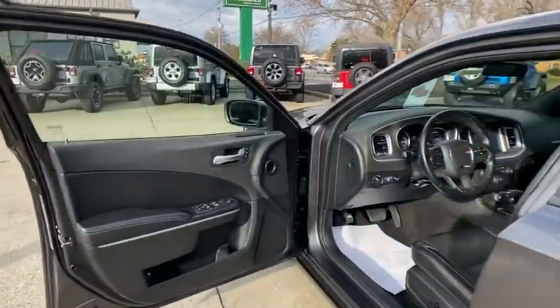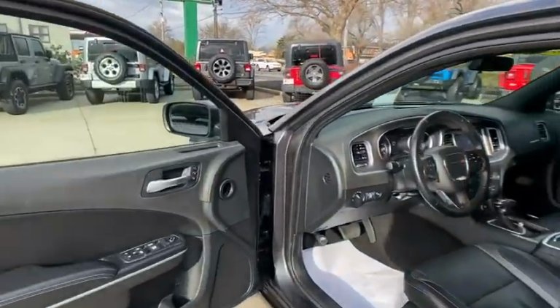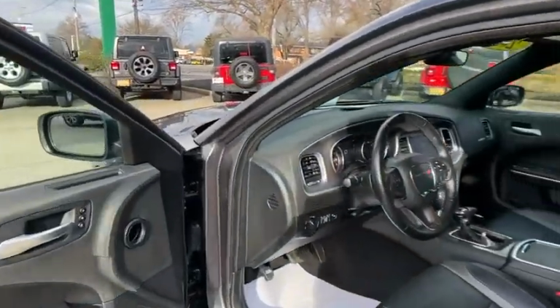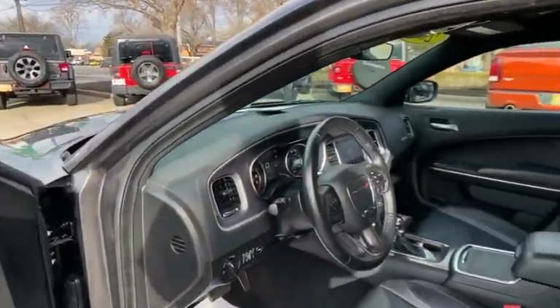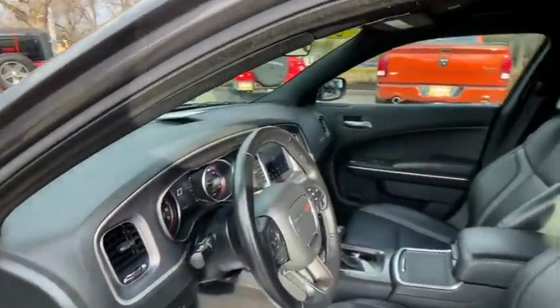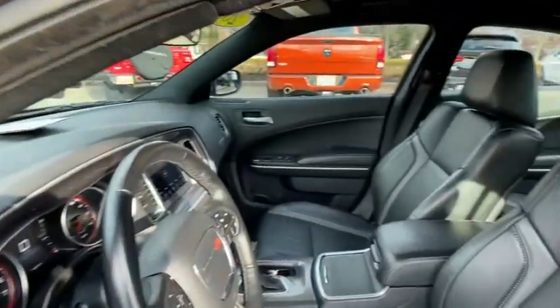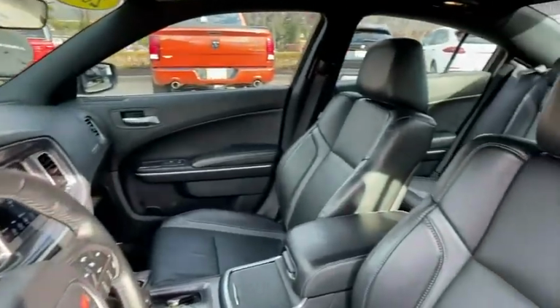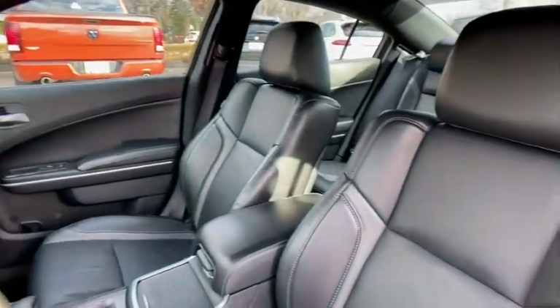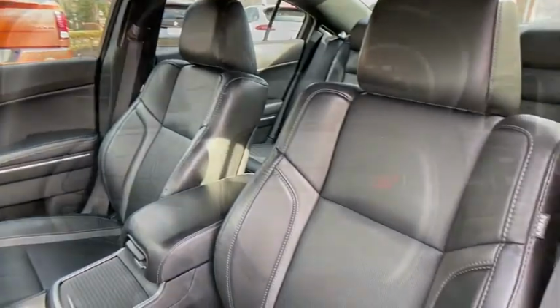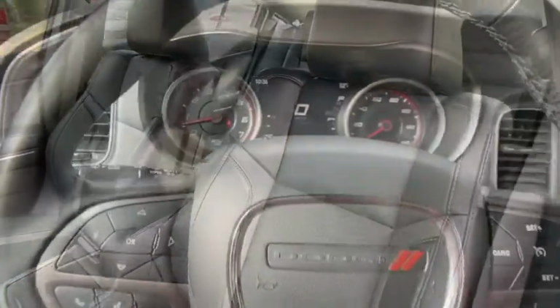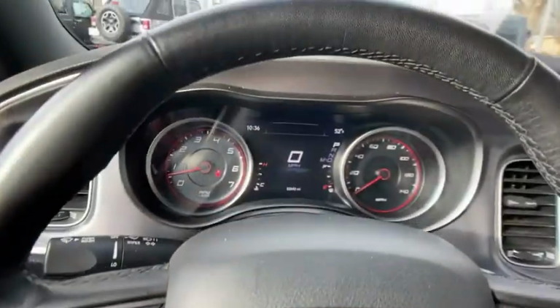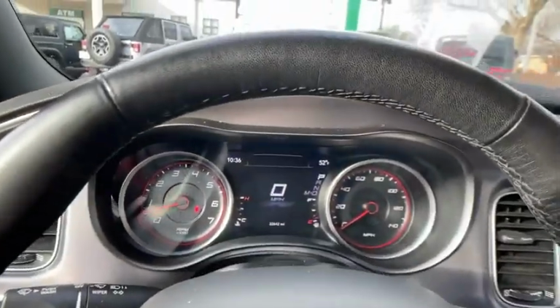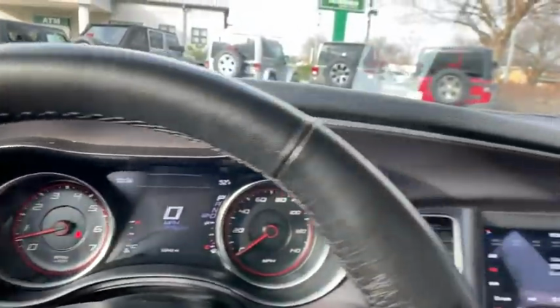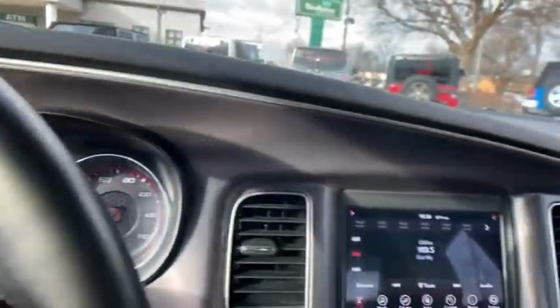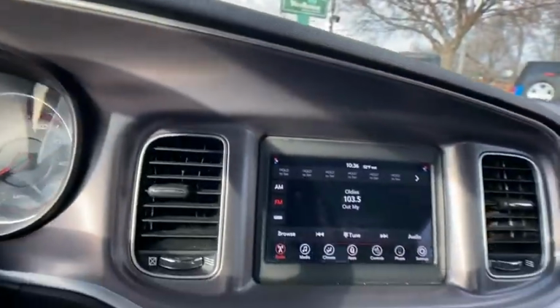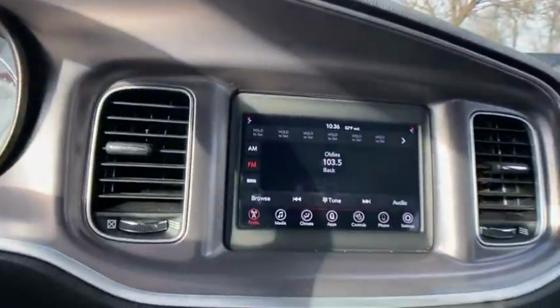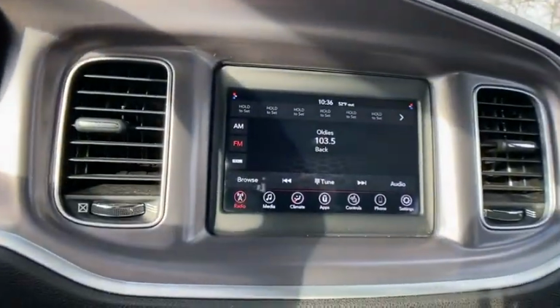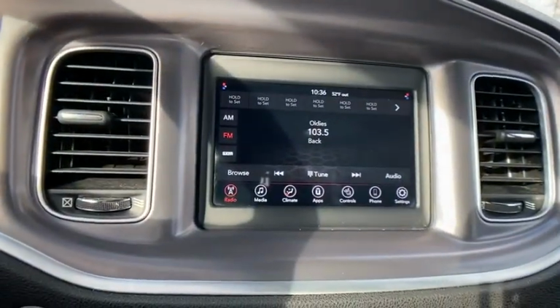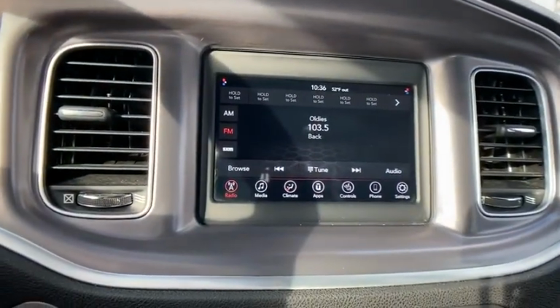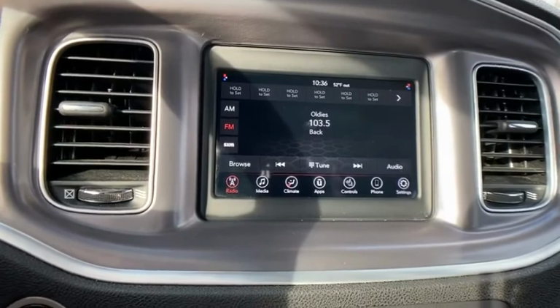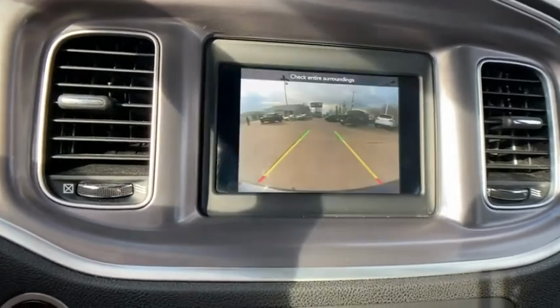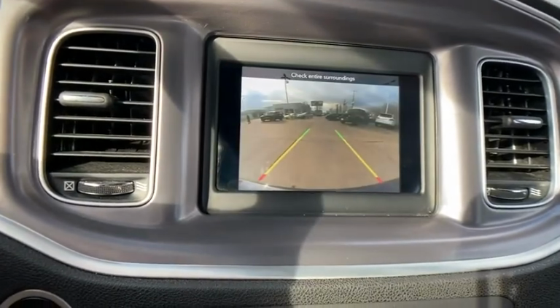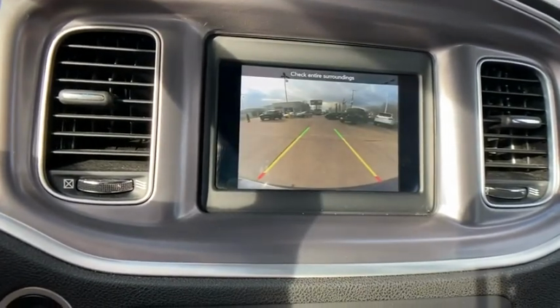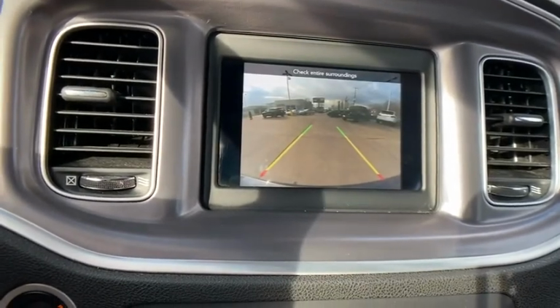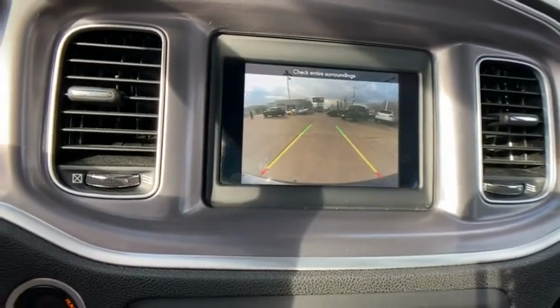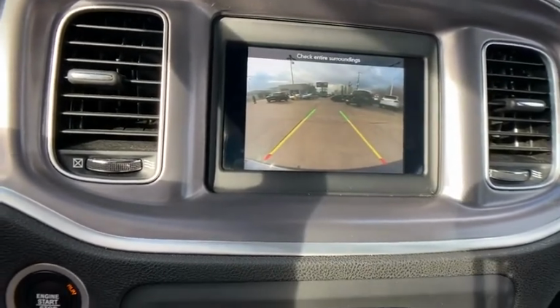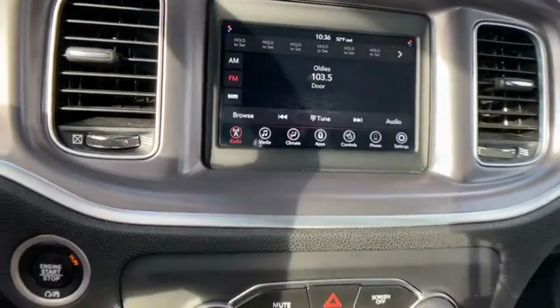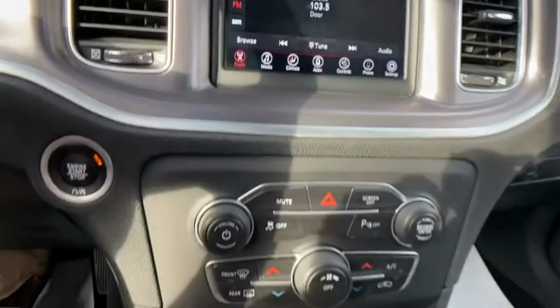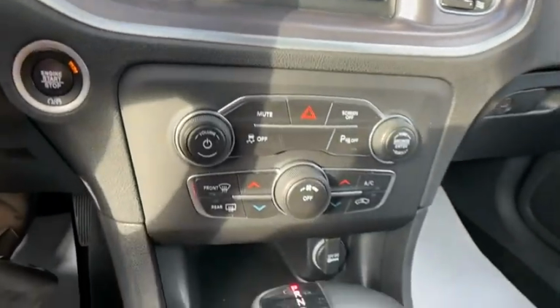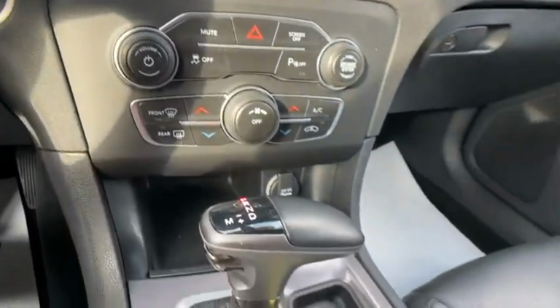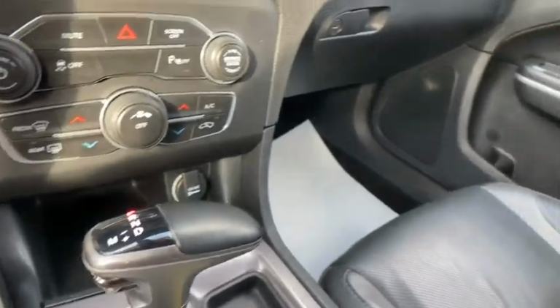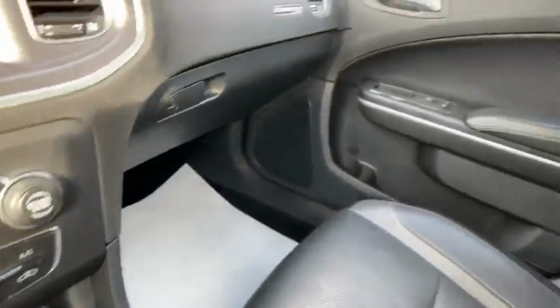Here are some of this vehicle's great options: traction control, dual airbags, power steering, four-wheel disc brakes, power windows, heated front seats, trip computer, electronic stability control, compass, rear window defroster, brake assist.